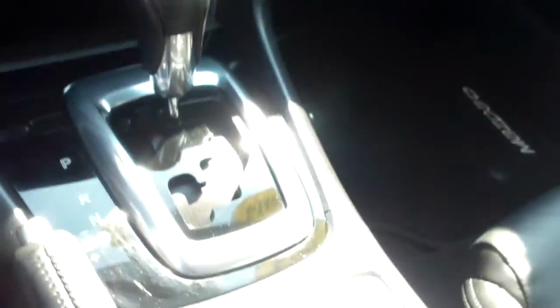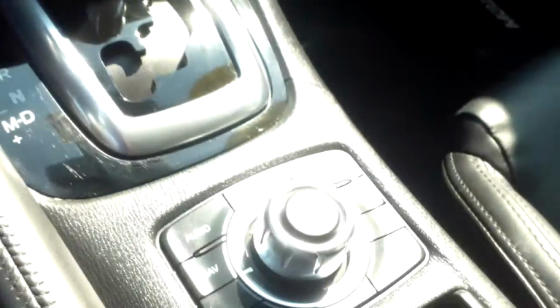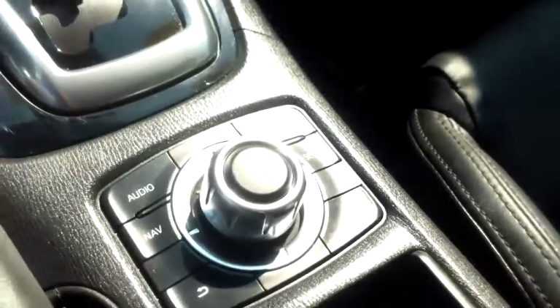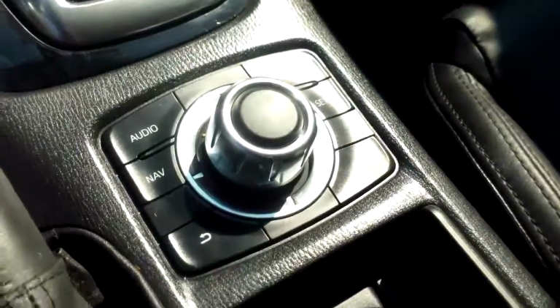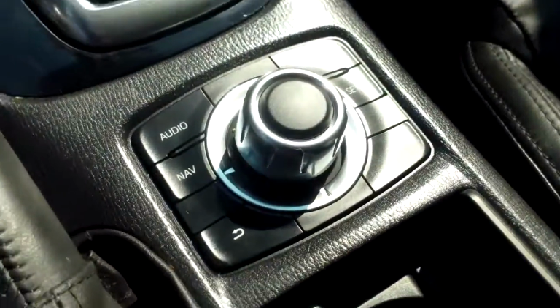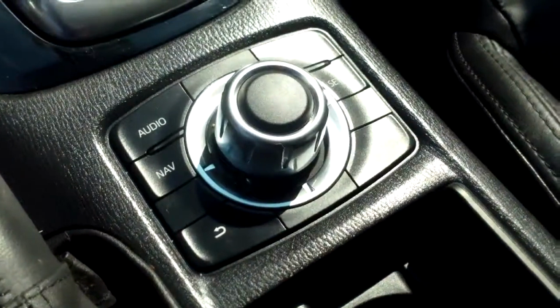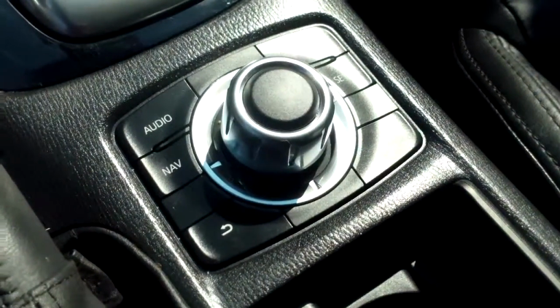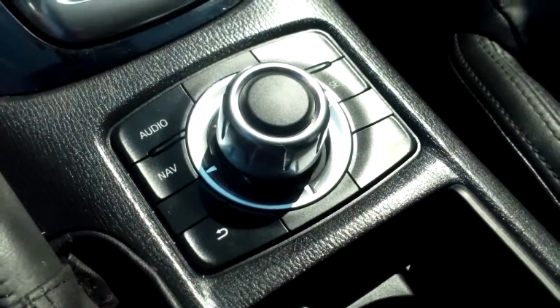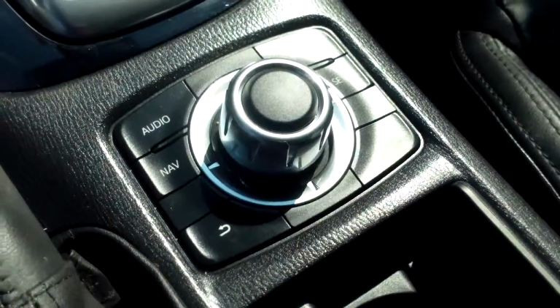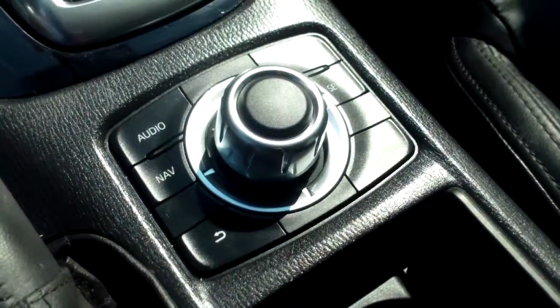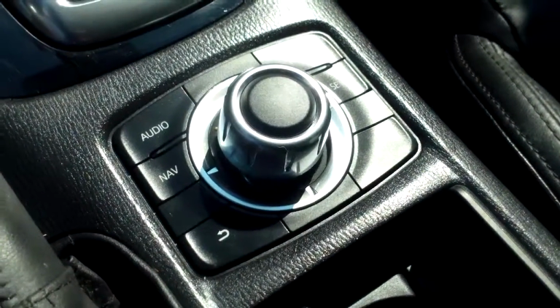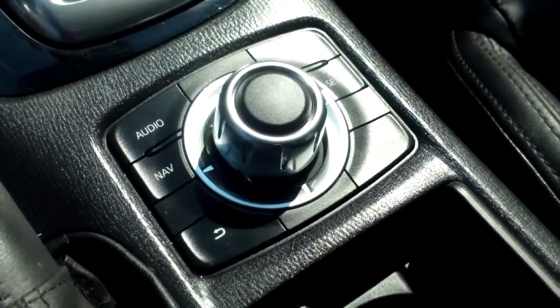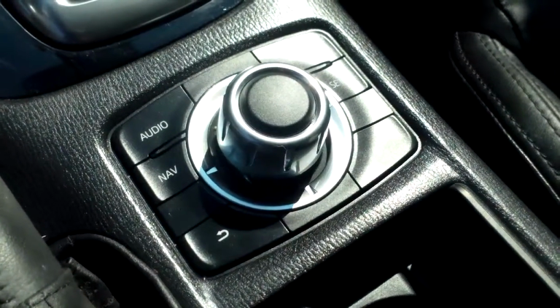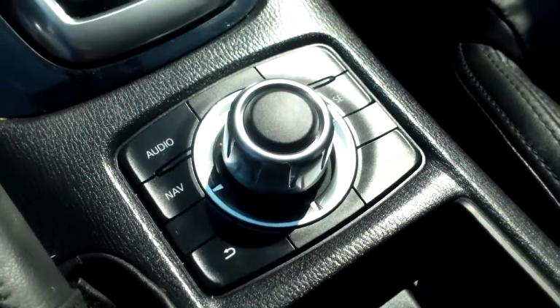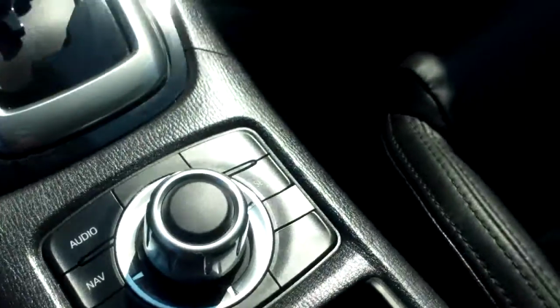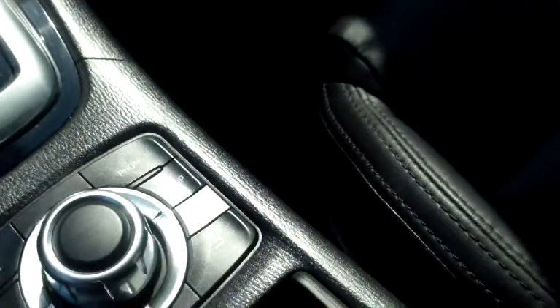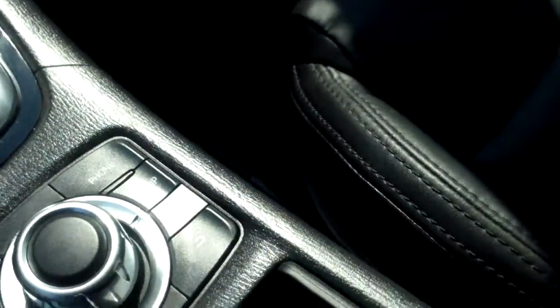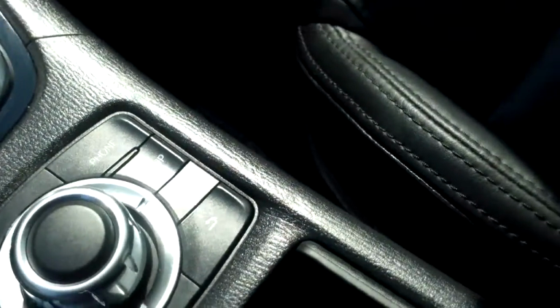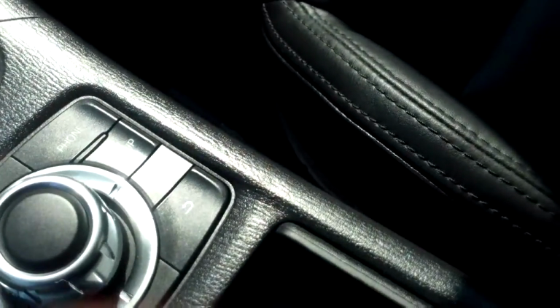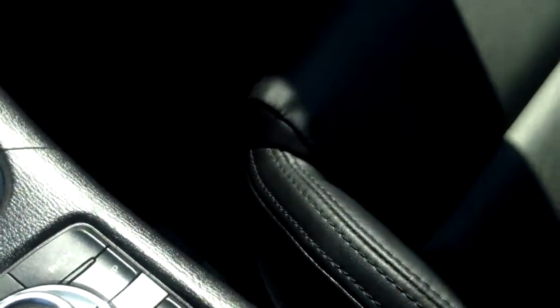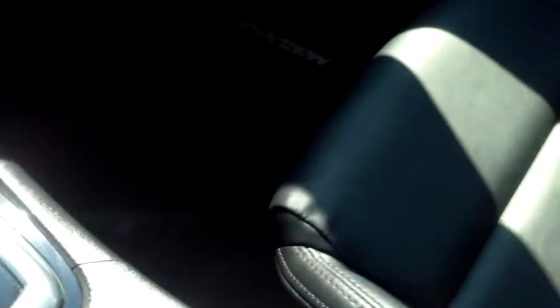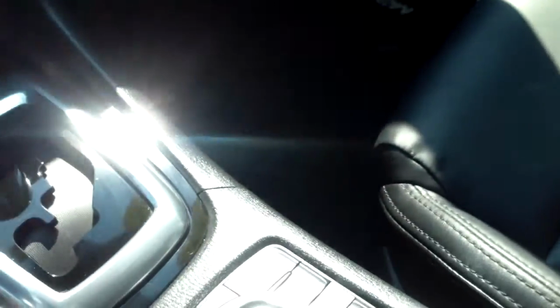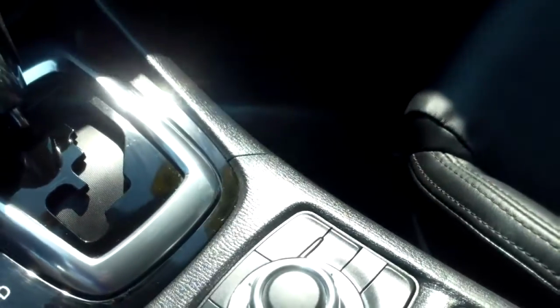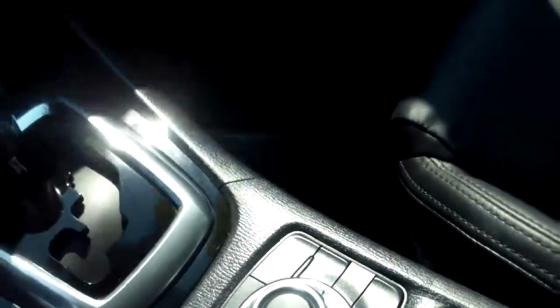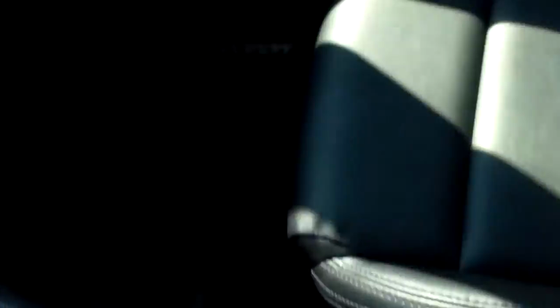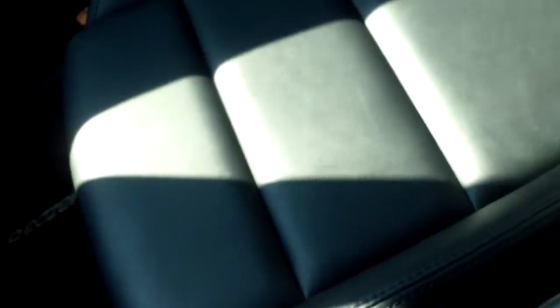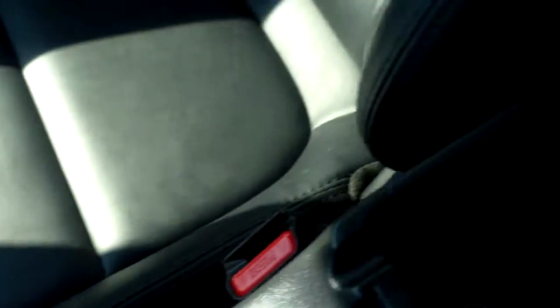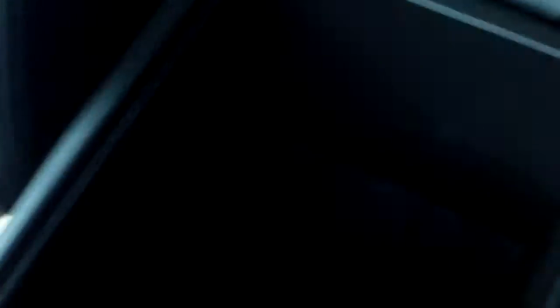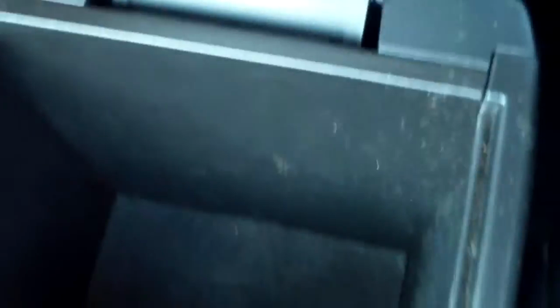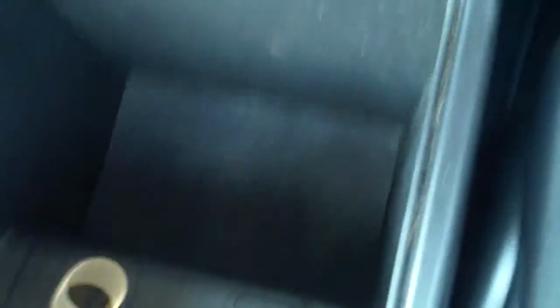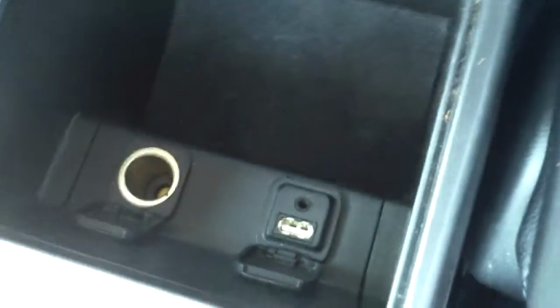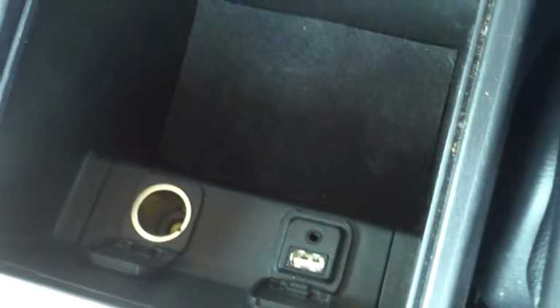You've also got this nice little dial here in the center console that helps you keep your eyes on the road, and it easily connects to your audio, your phone, and things of that nature.